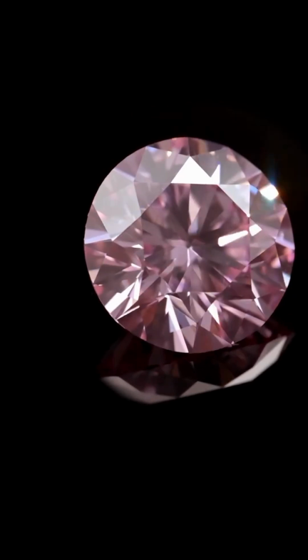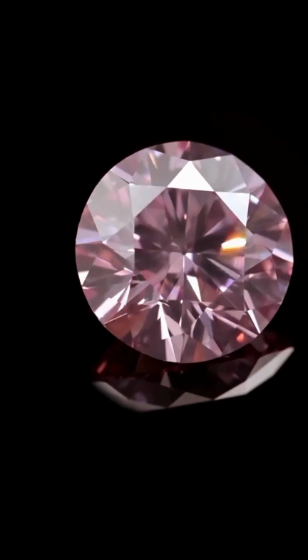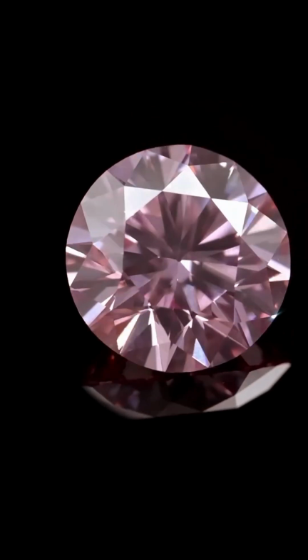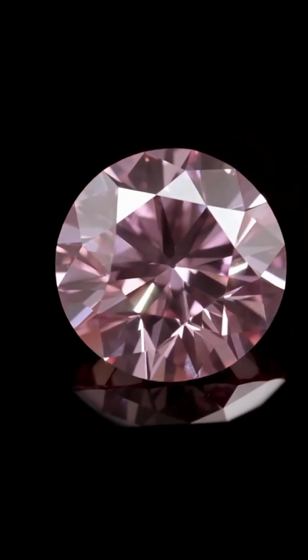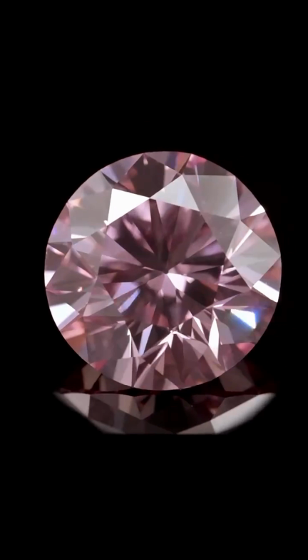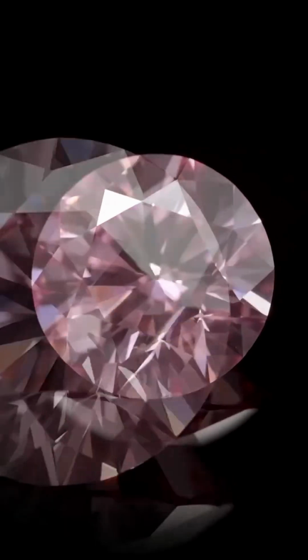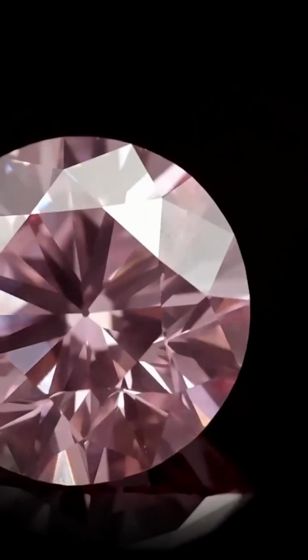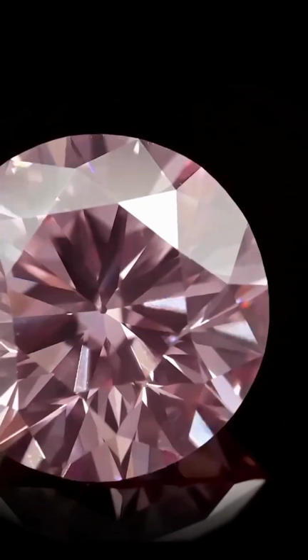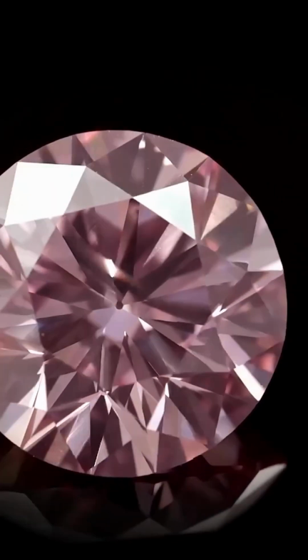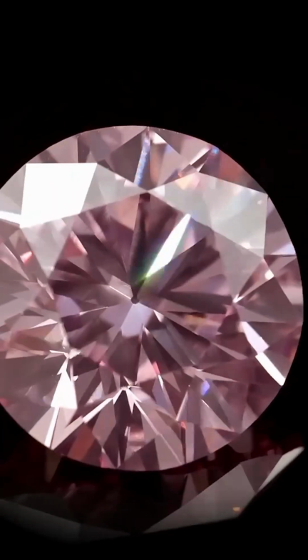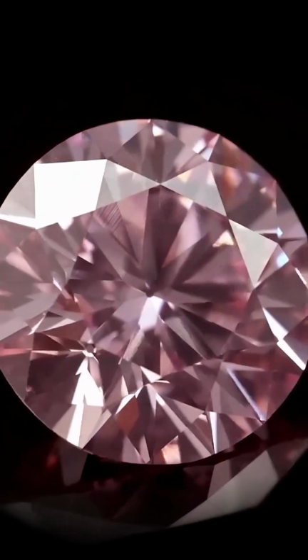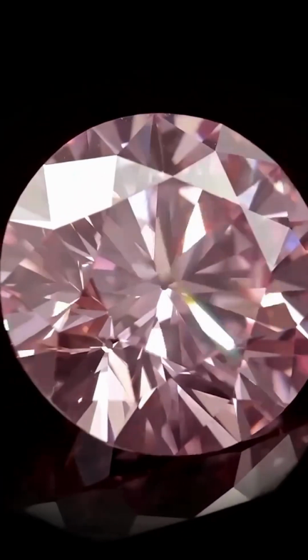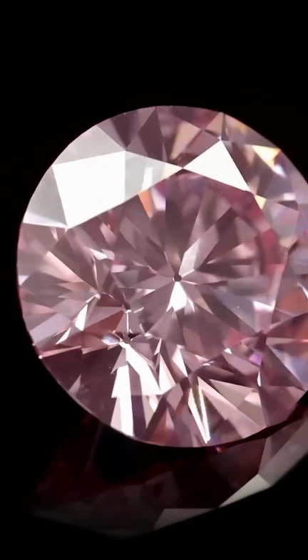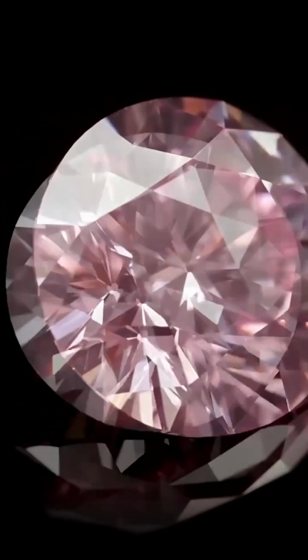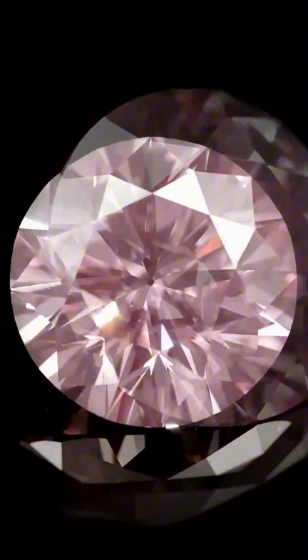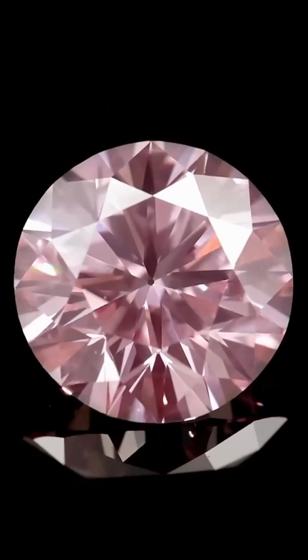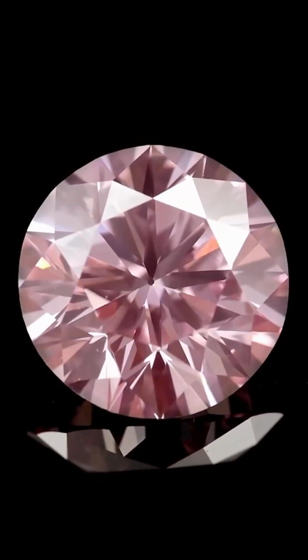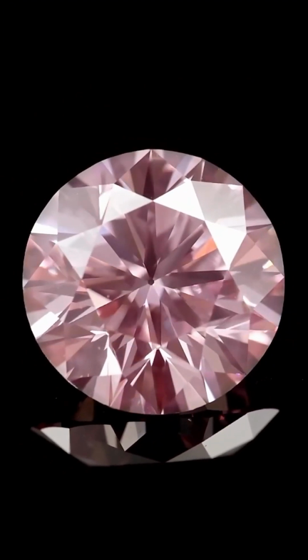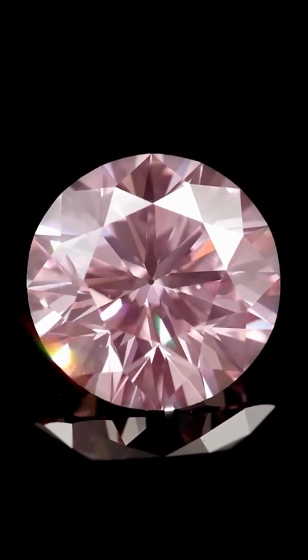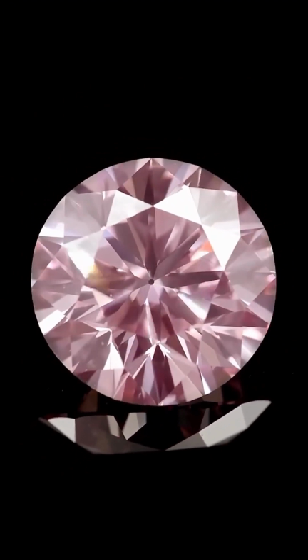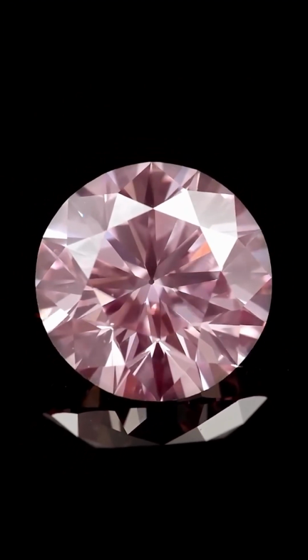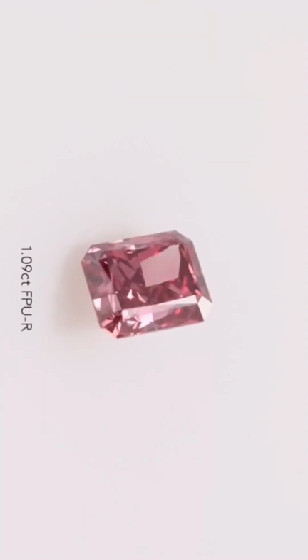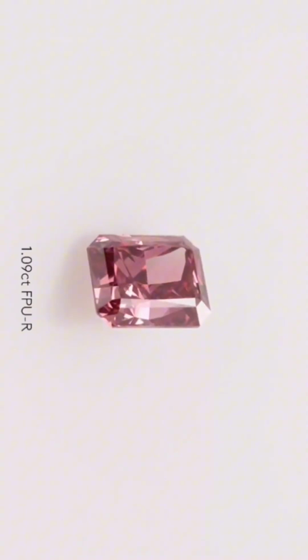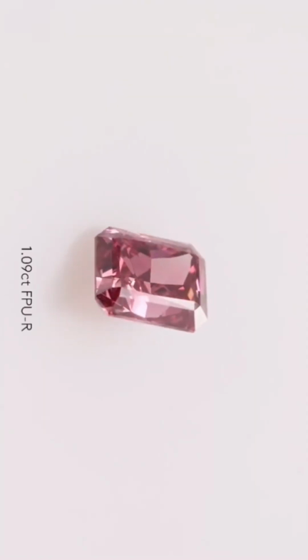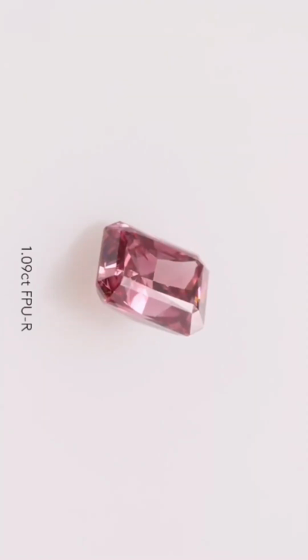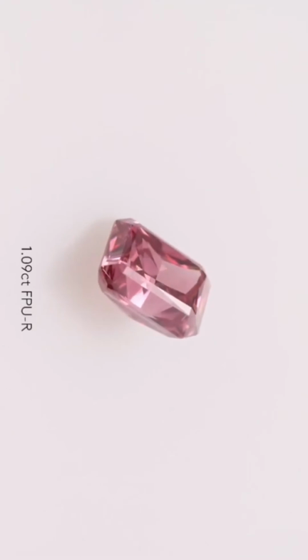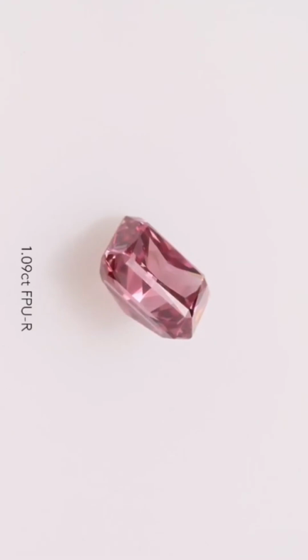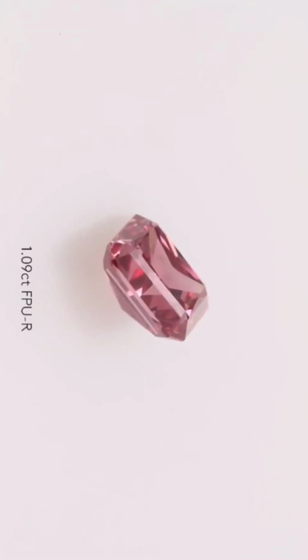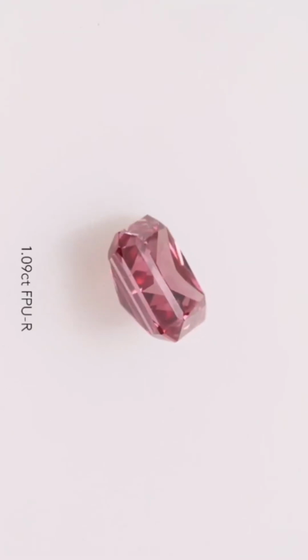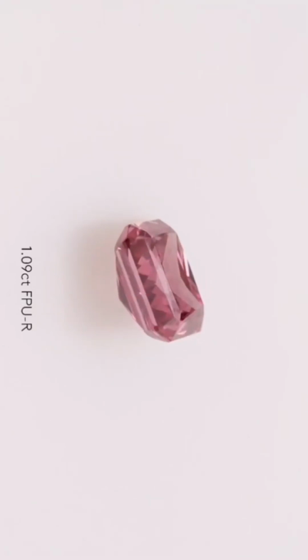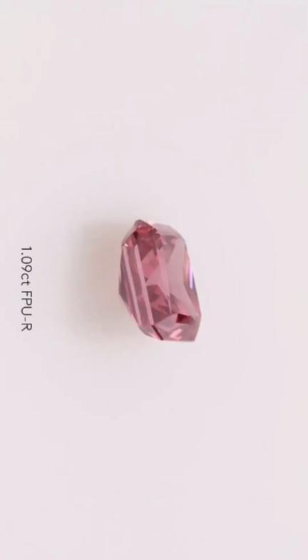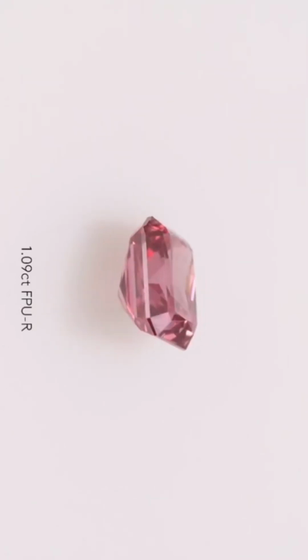Even in its raw form, gemologists knew it was something extraordinary. It took nearly two years of cutting, shaping, and polishing — guided by some of the most skilled artisans in the world — to reveal its final form. Cut into a magnificent oval mixed cut, the Pink Star isn't just a marvel of geology.